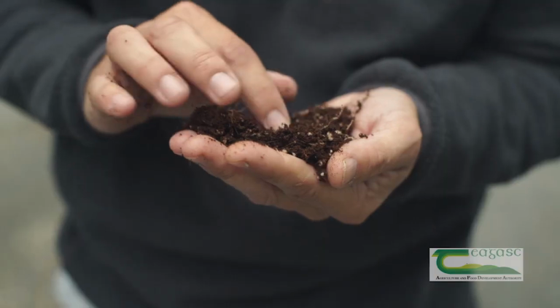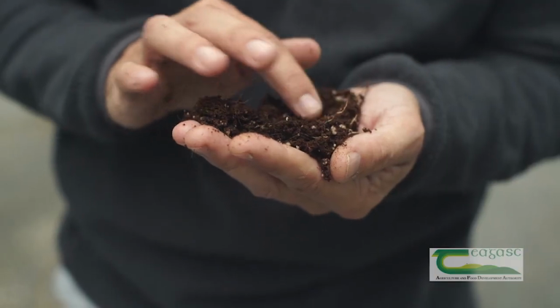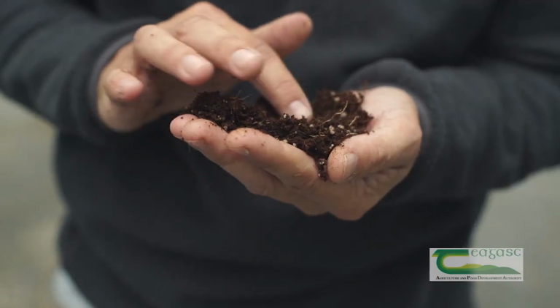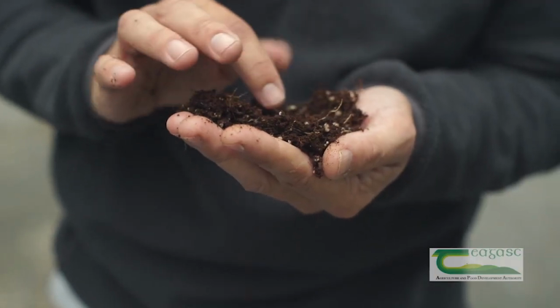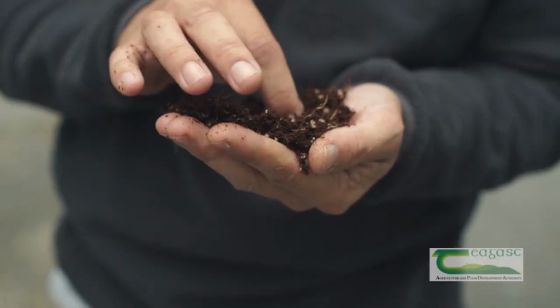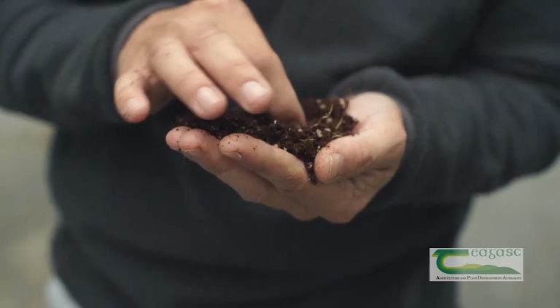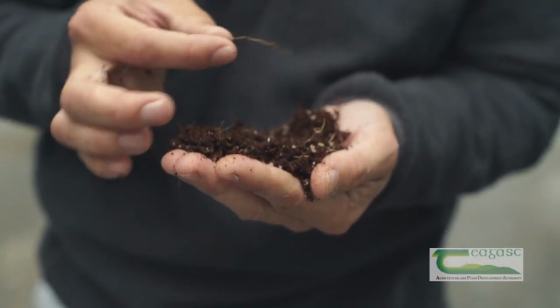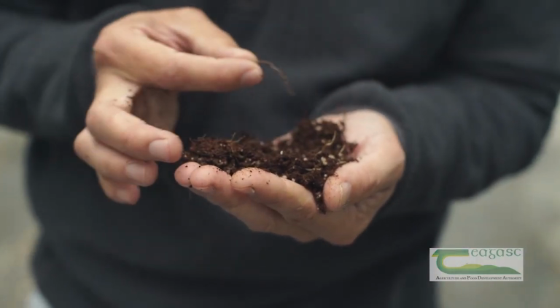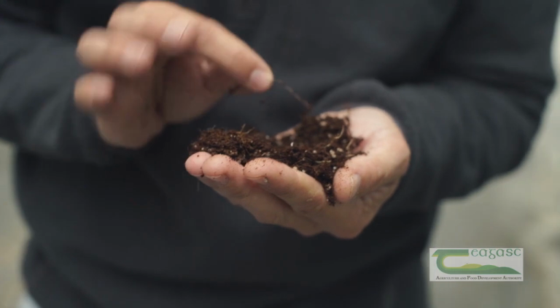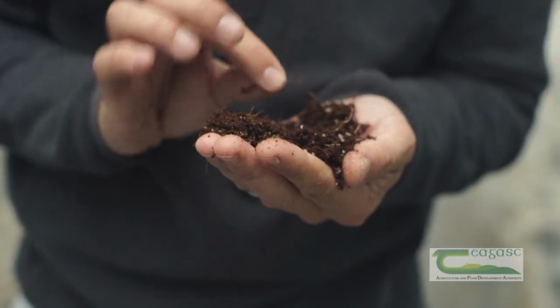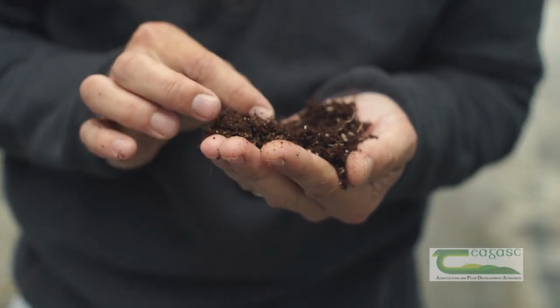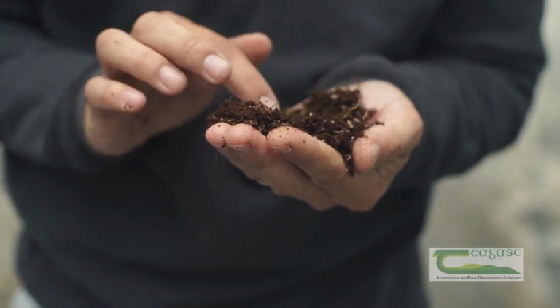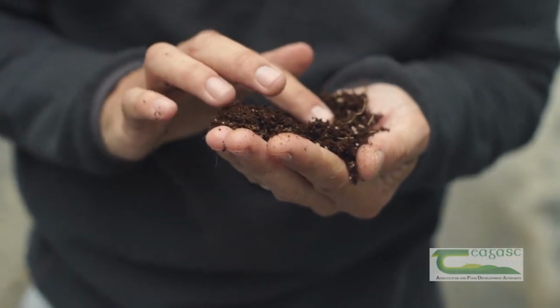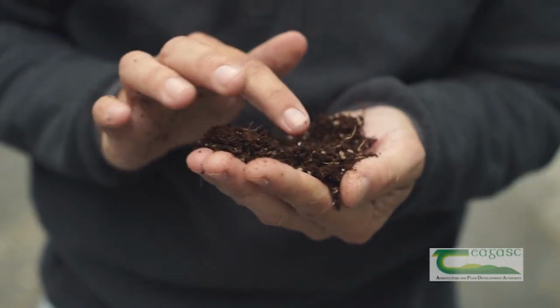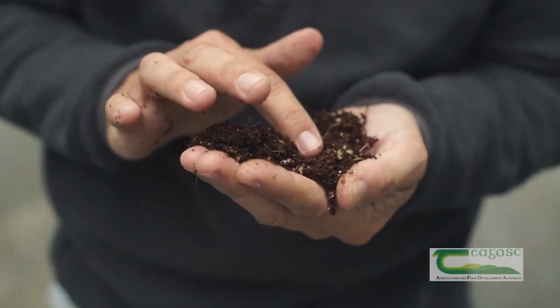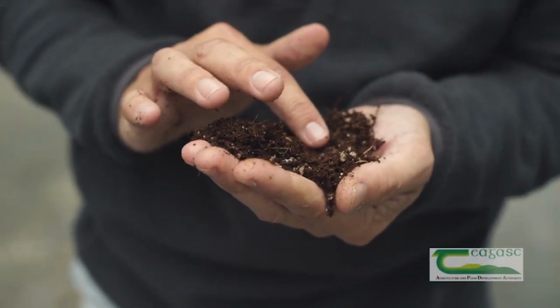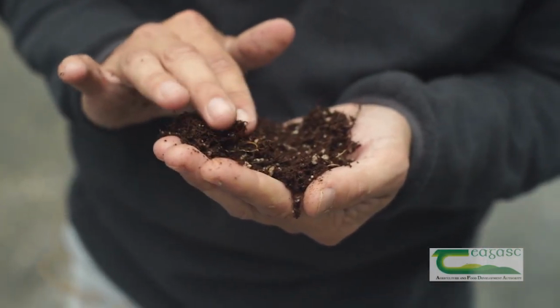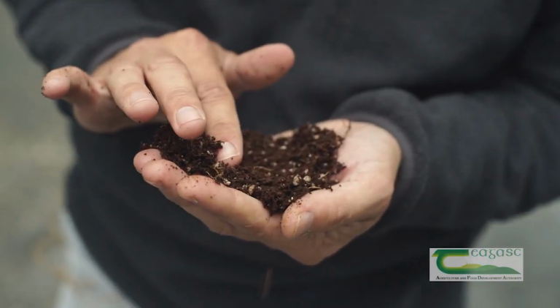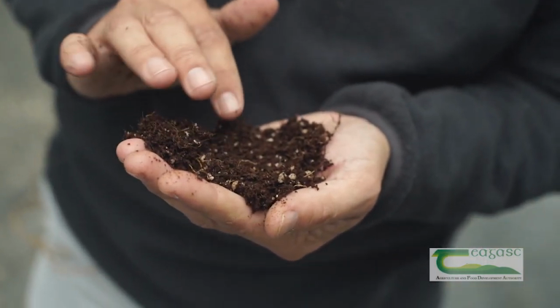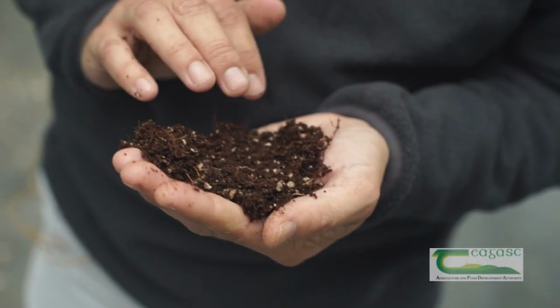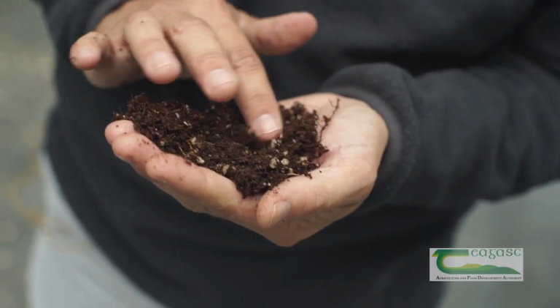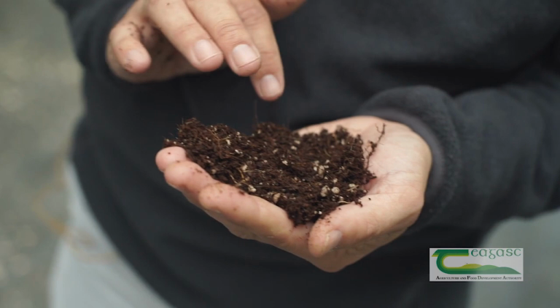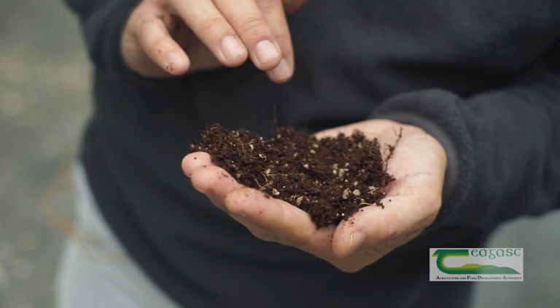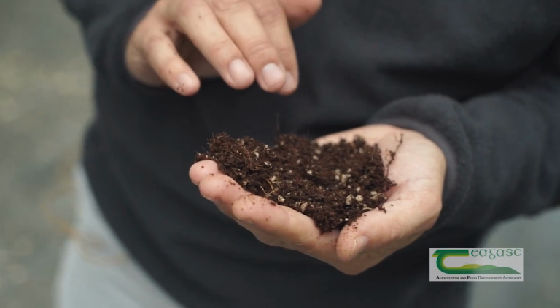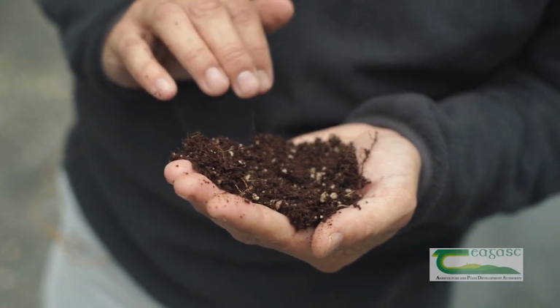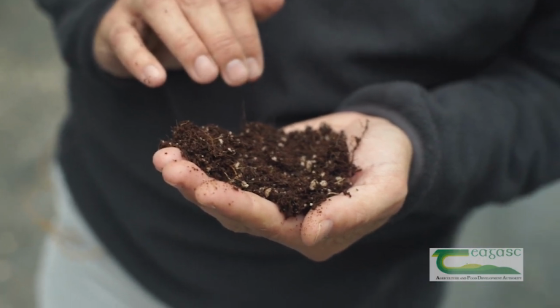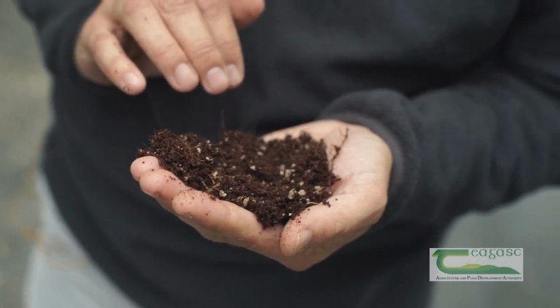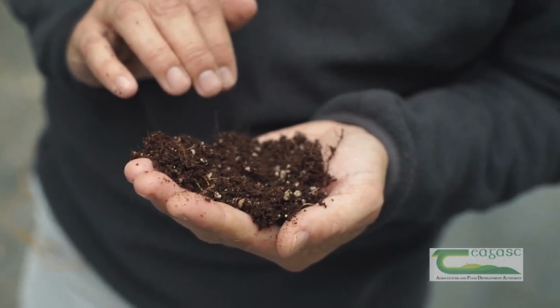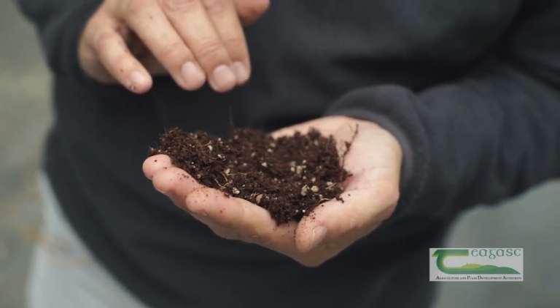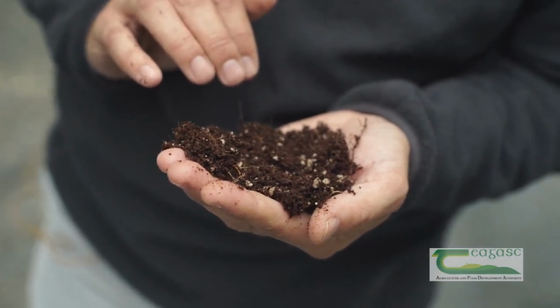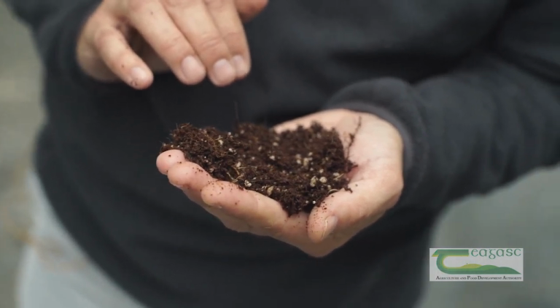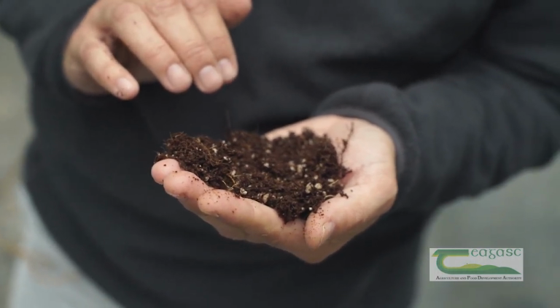Coco peat is more challenging because it's more free-draining and more fibrous, and so the approach we used to use to irrigate and fertigate plants growing in compost has to be adapted and changed to growing in coco peat.